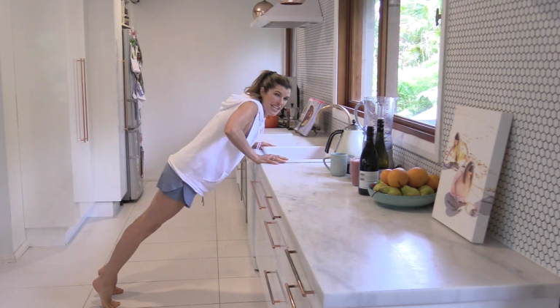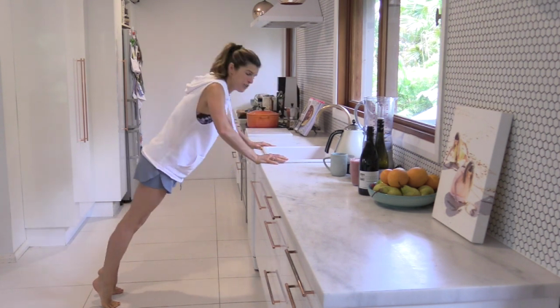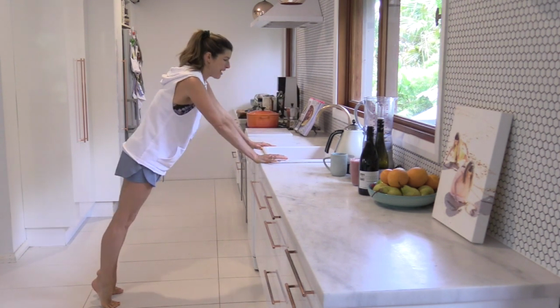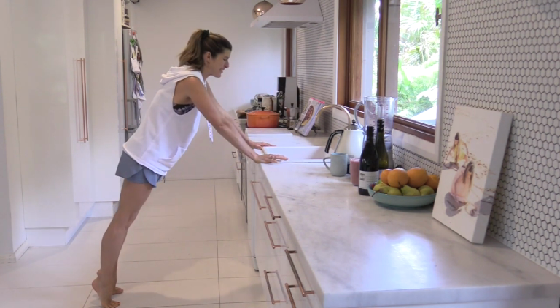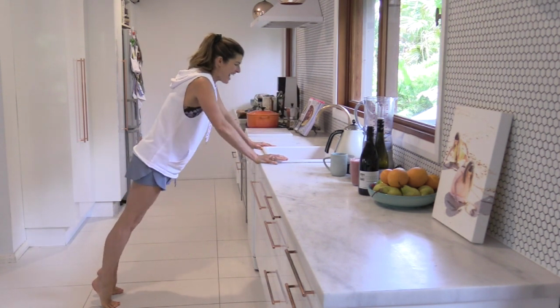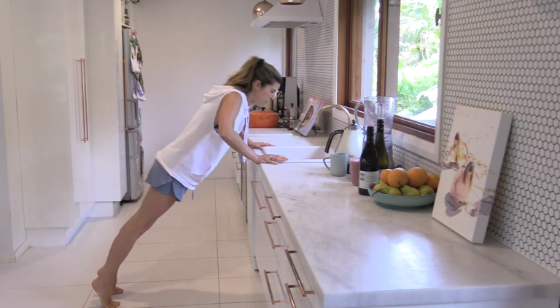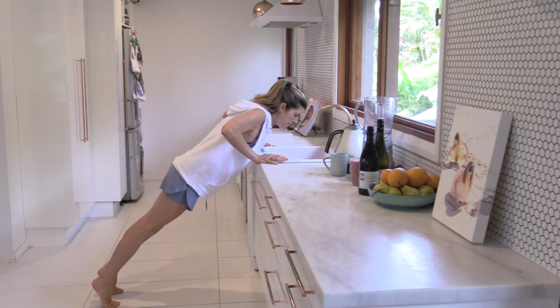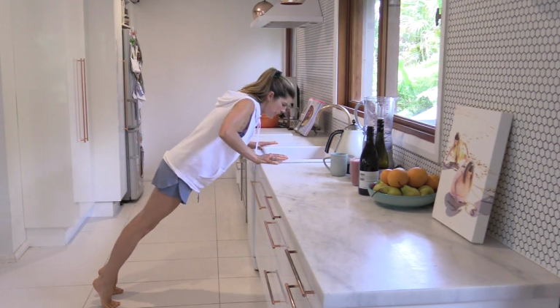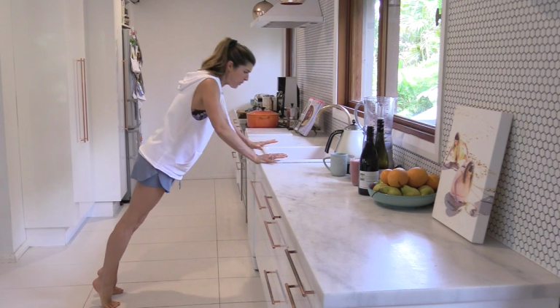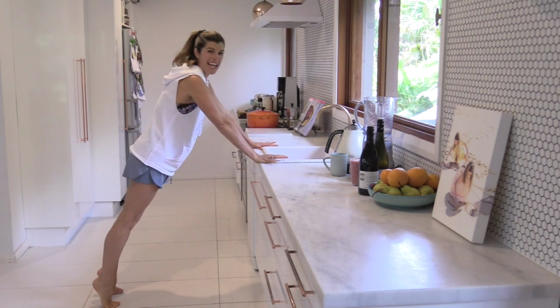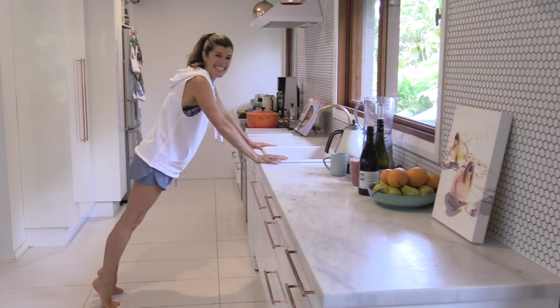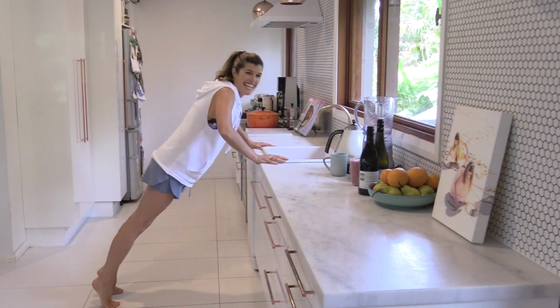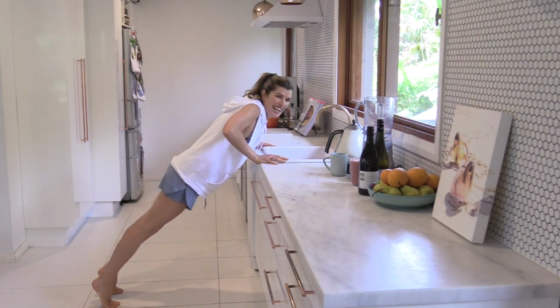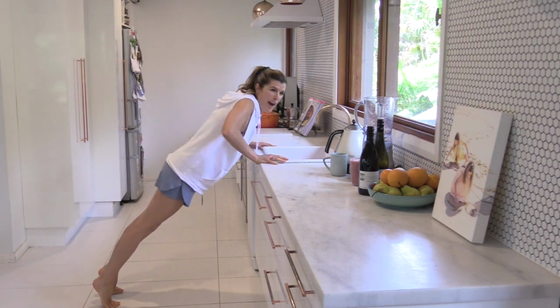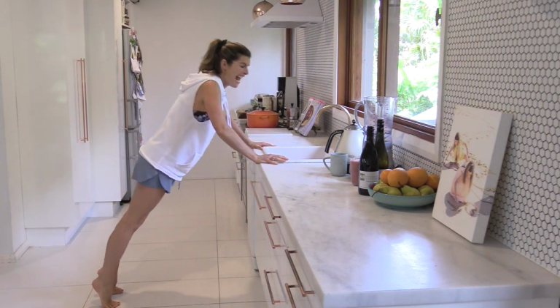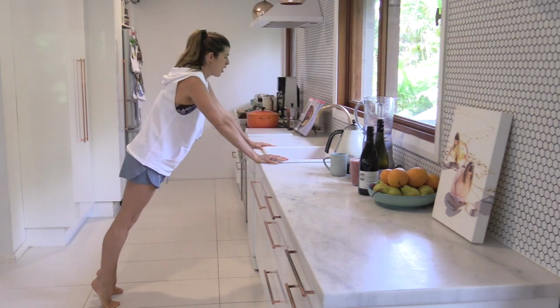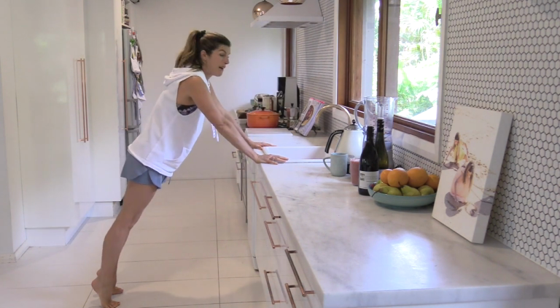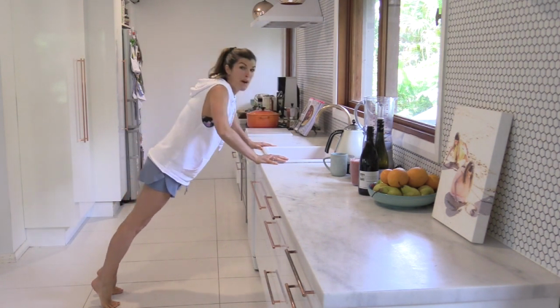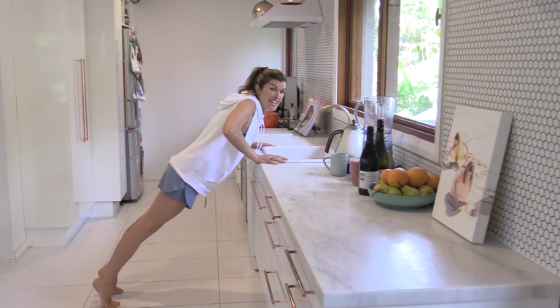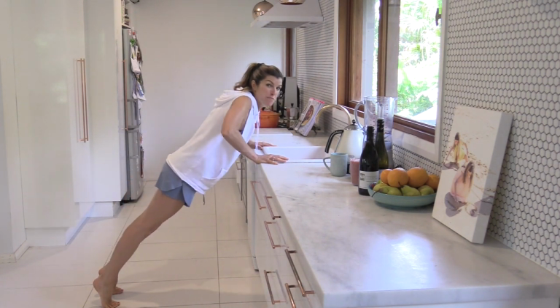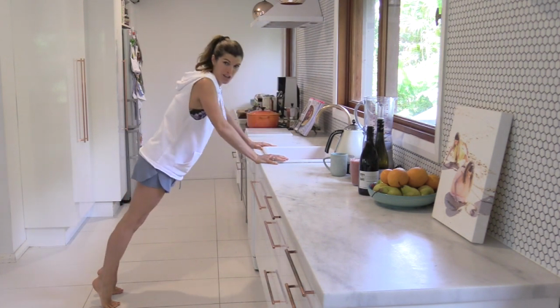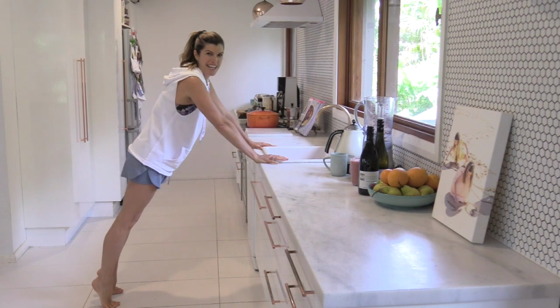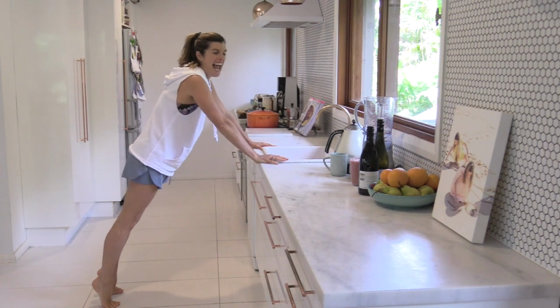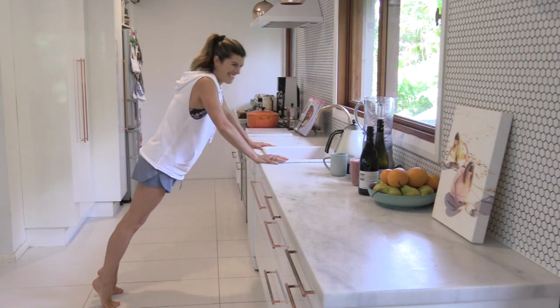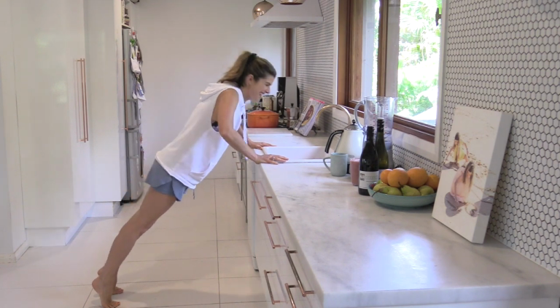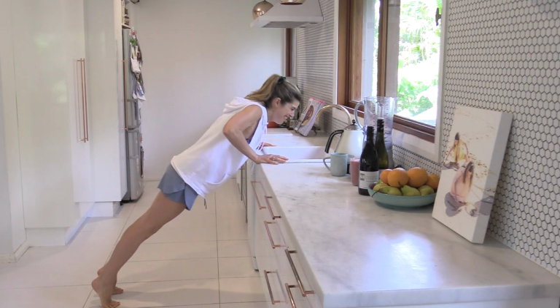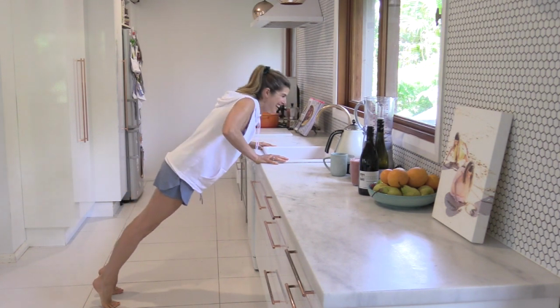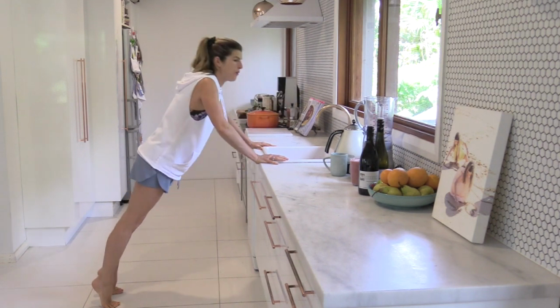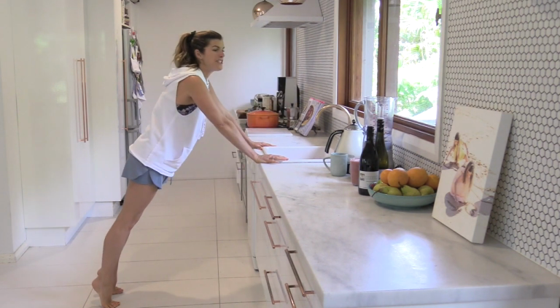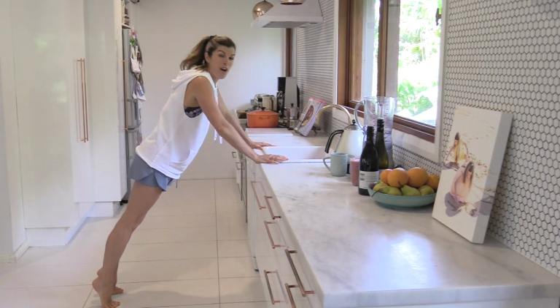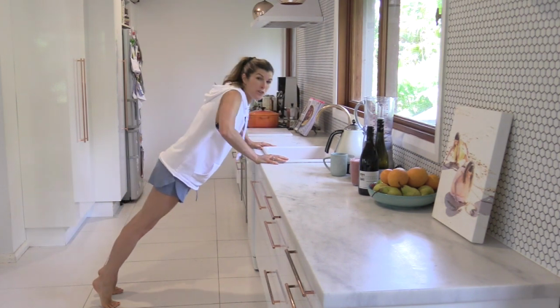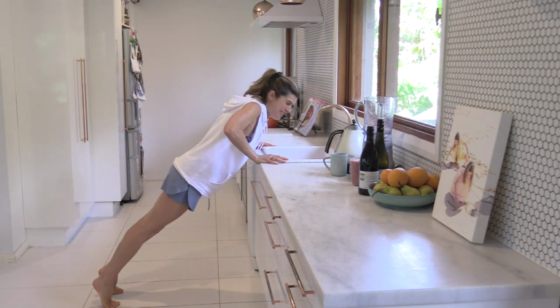Pull into your tummy muscles as you come up and really push that kitchen counter away. Go for about 20 of these, or as many as you can fit in until you're ready with your tea or your smoothie.